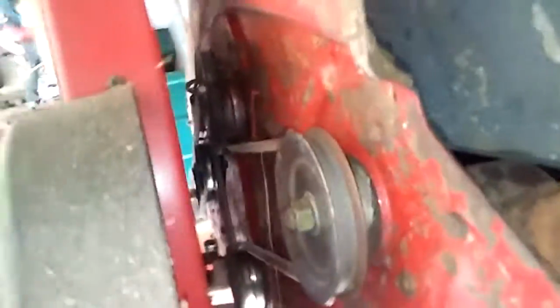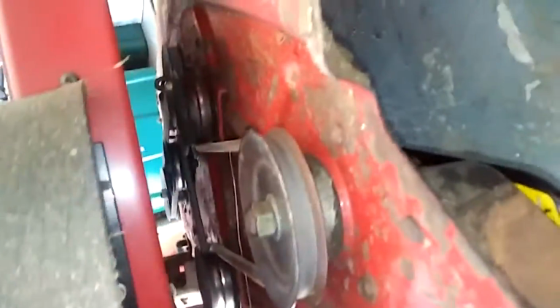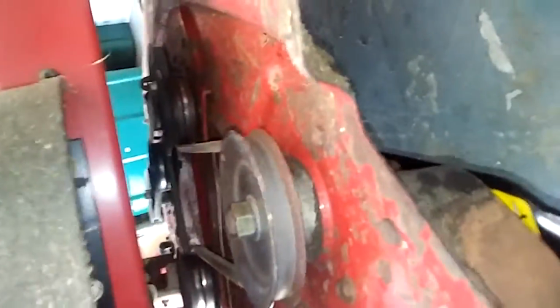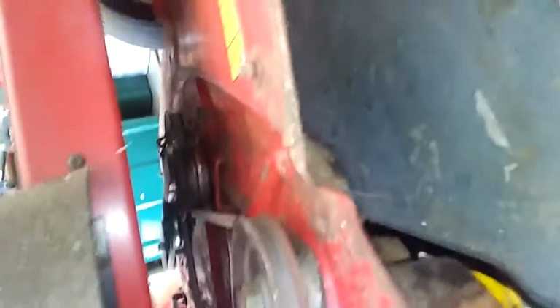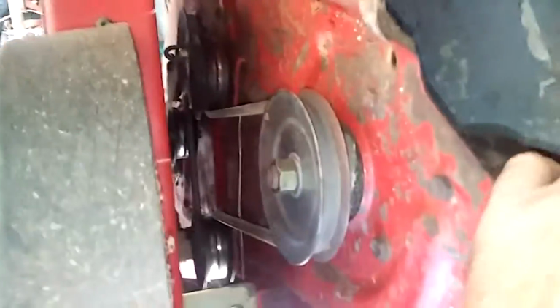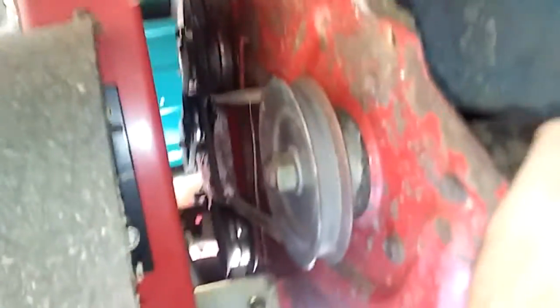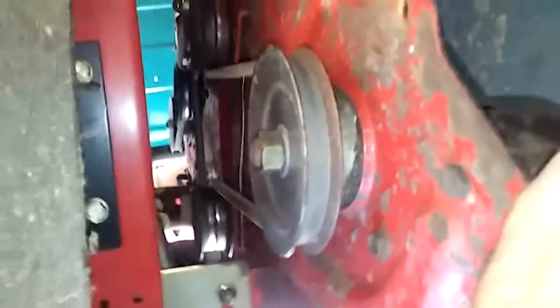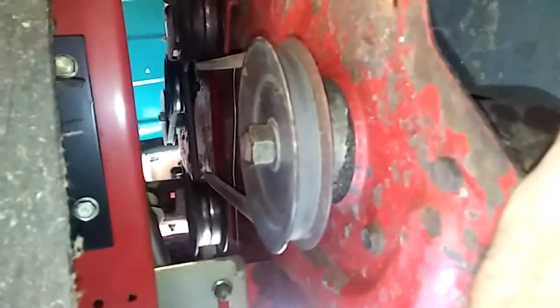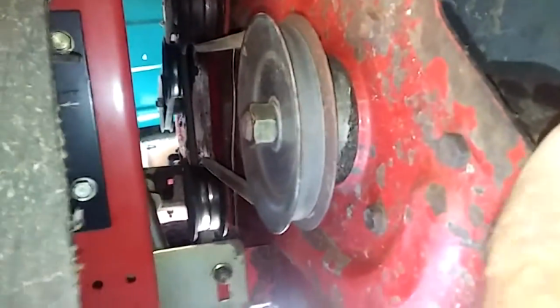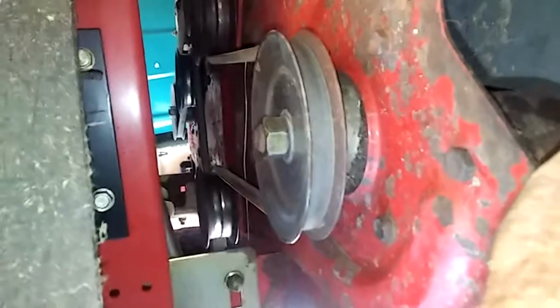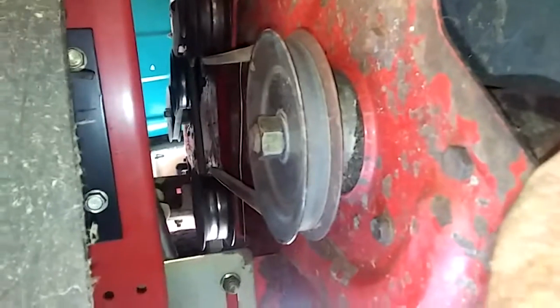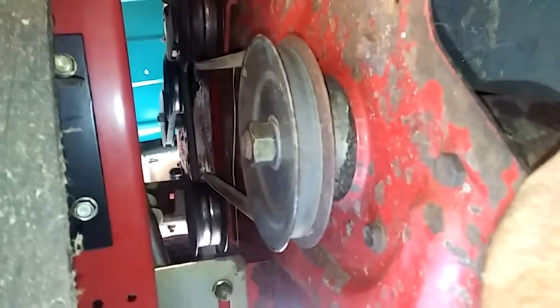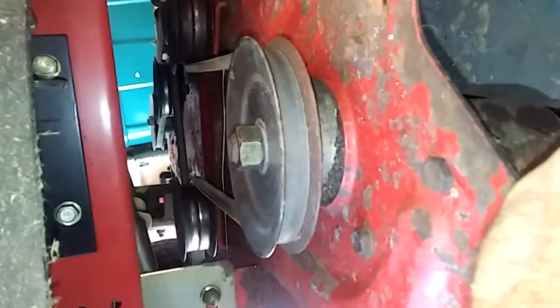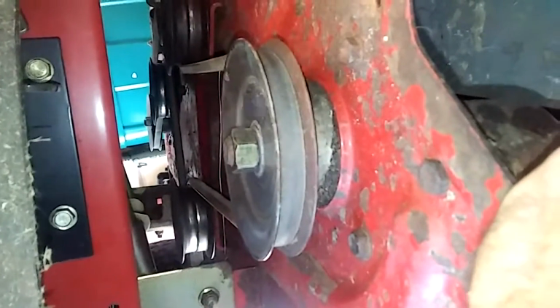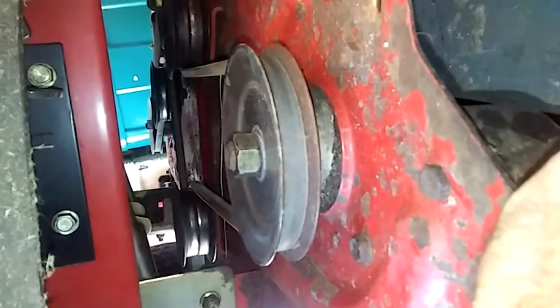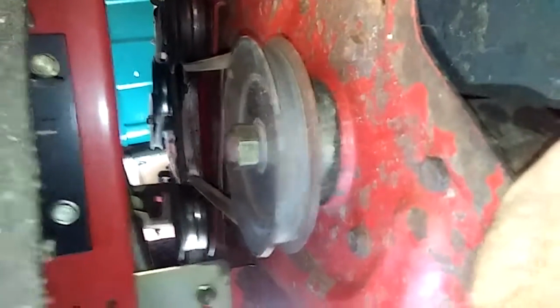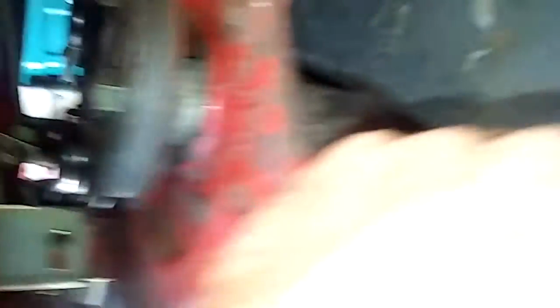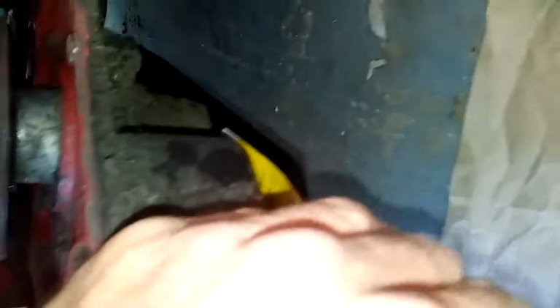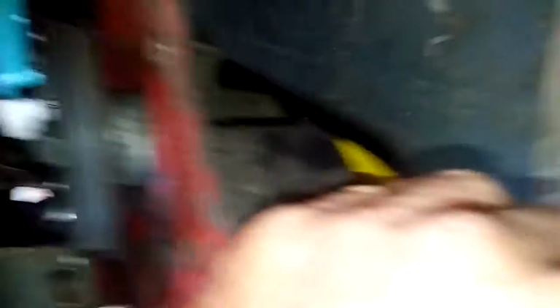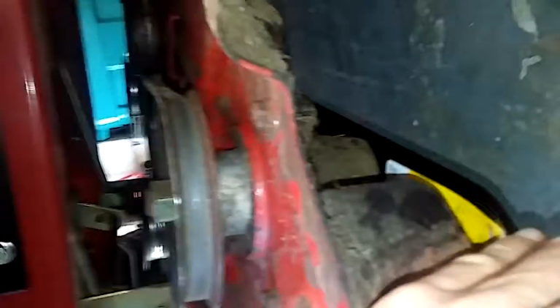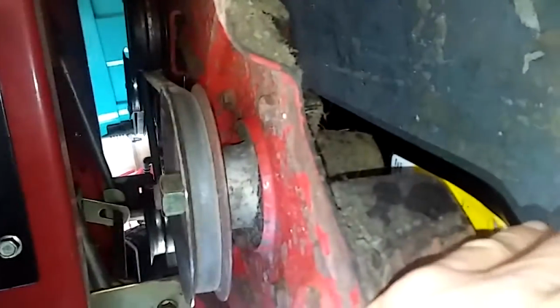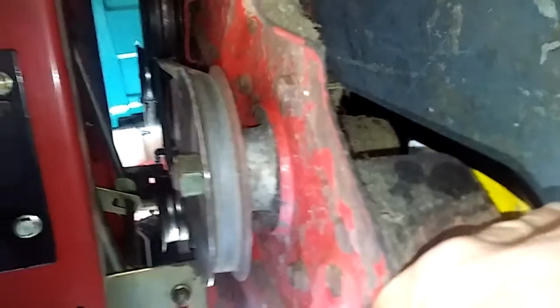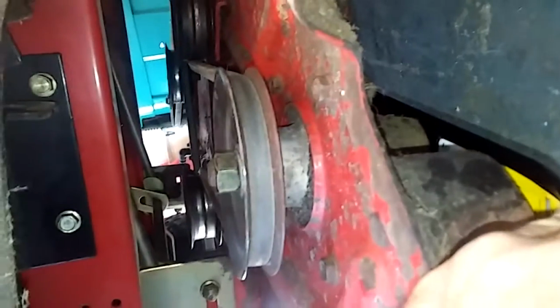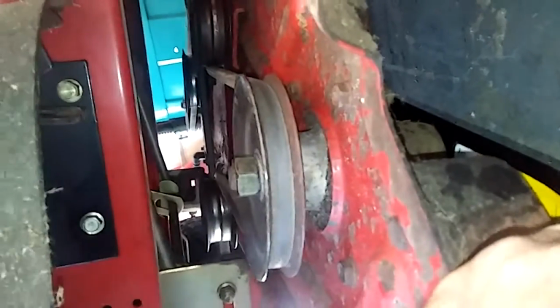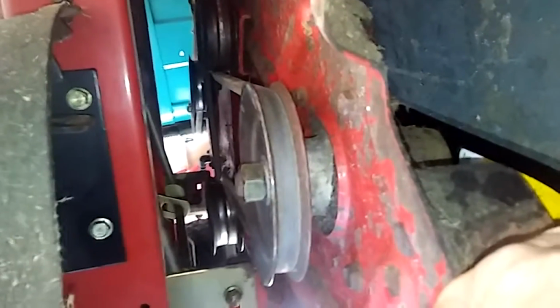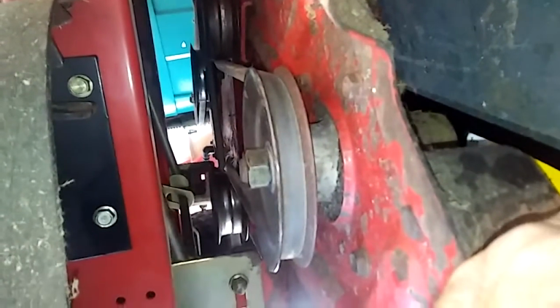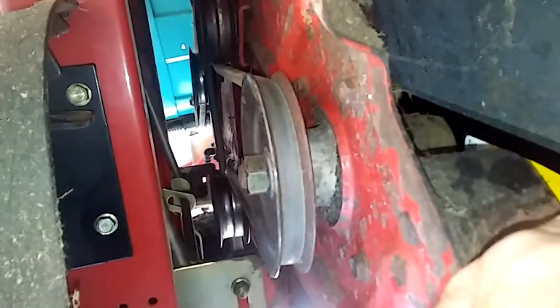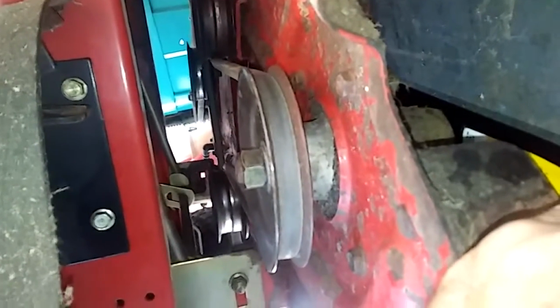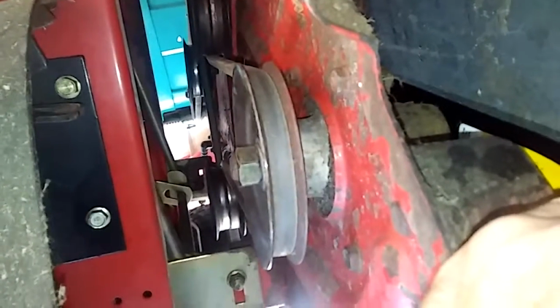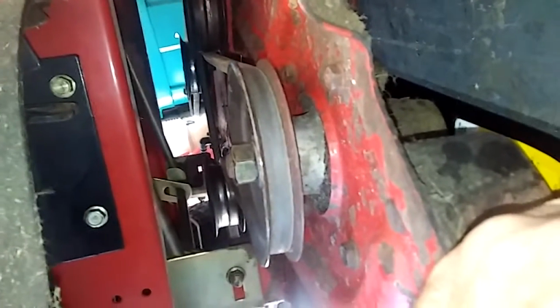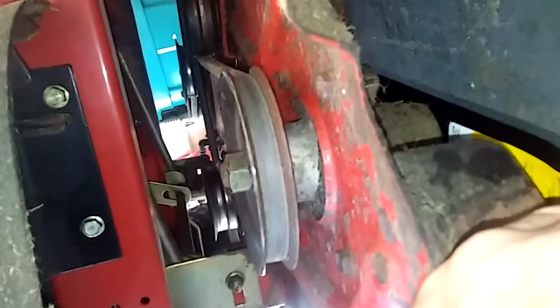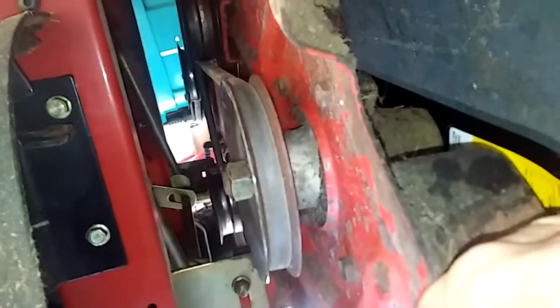Now I'm gonna look at this spindle right here. You see that? All I'm doing is I'm wiggling that blade. And there you go. The two outers are bad for sure.